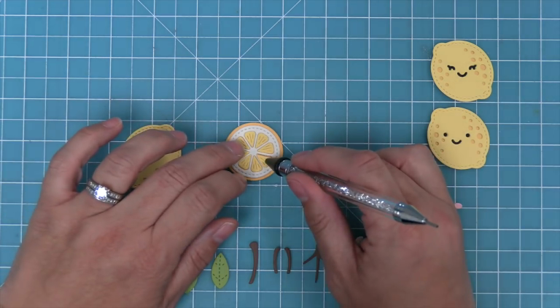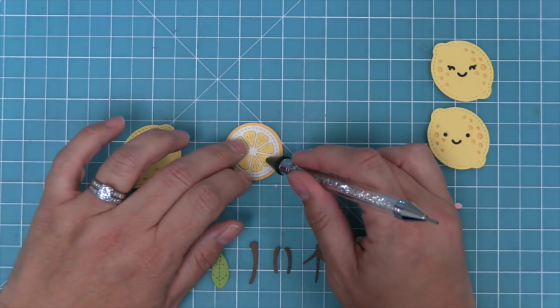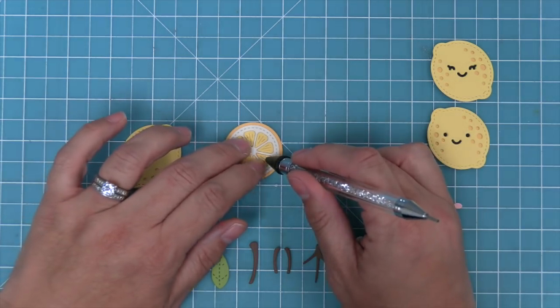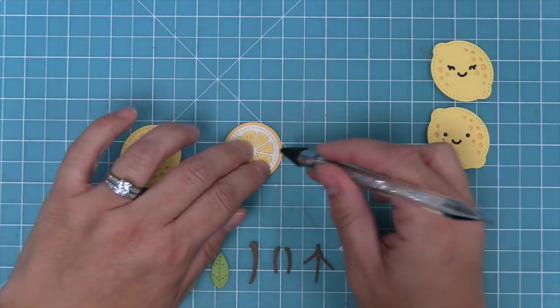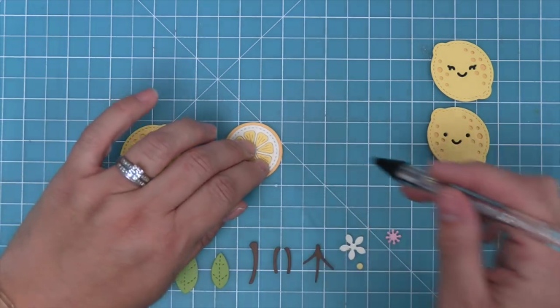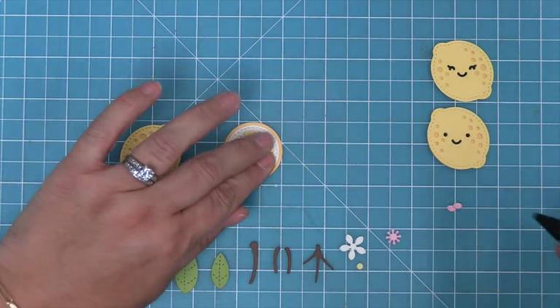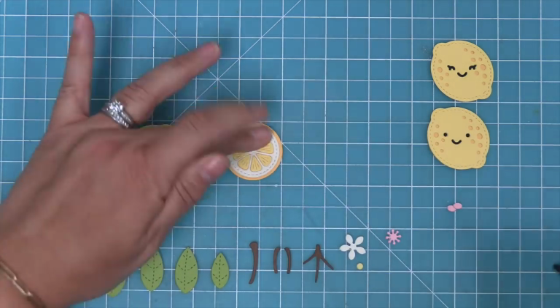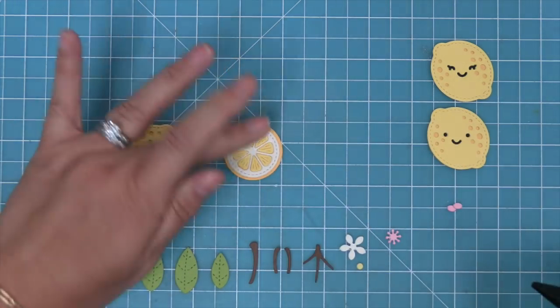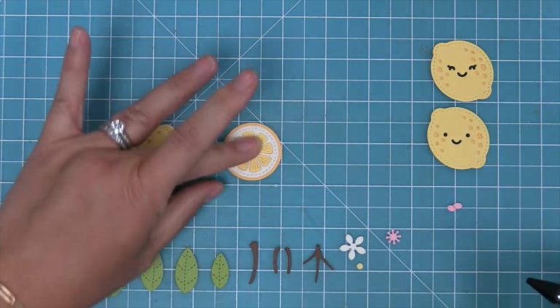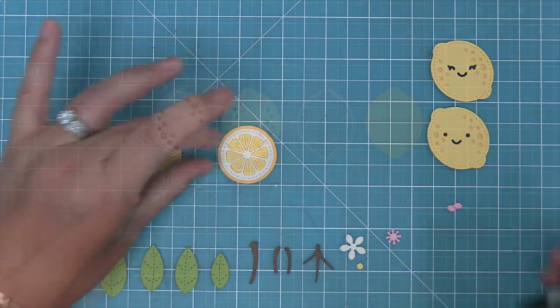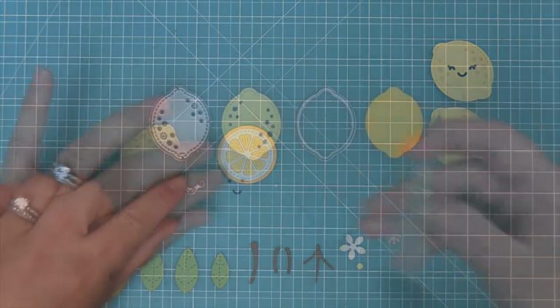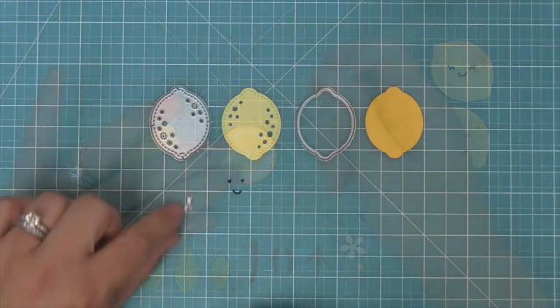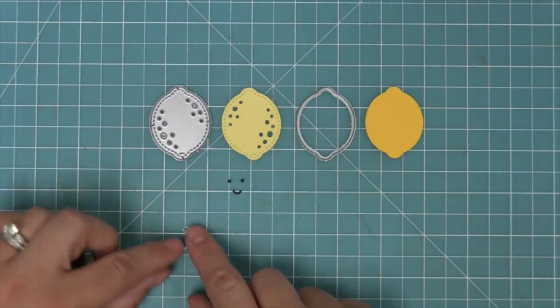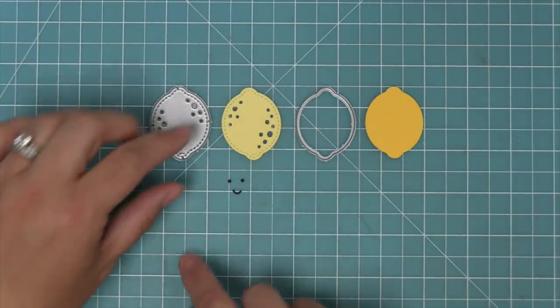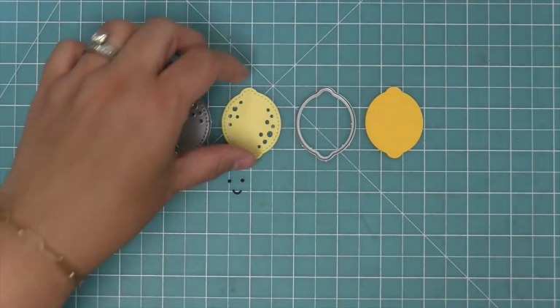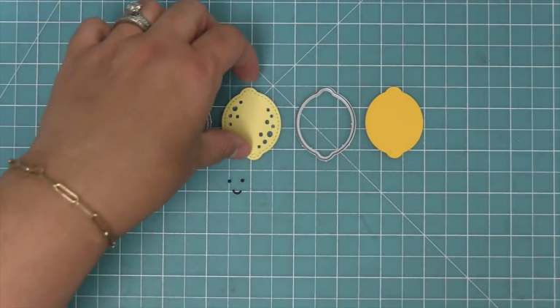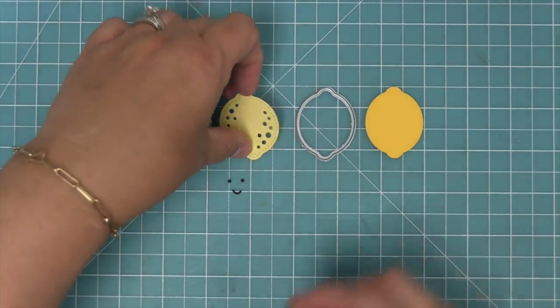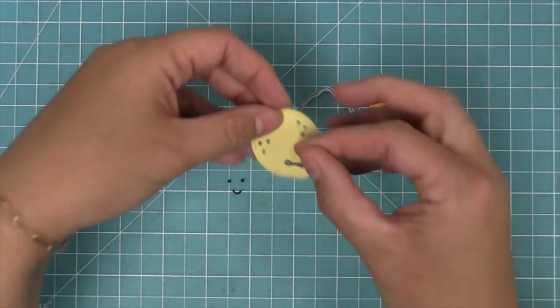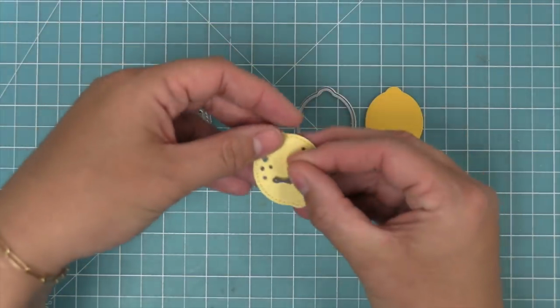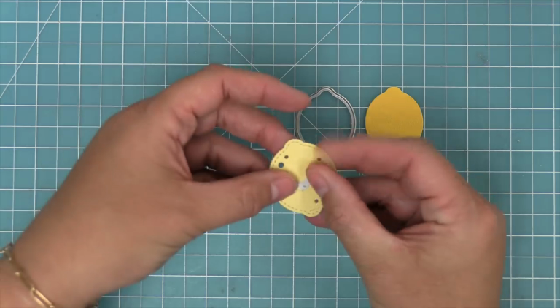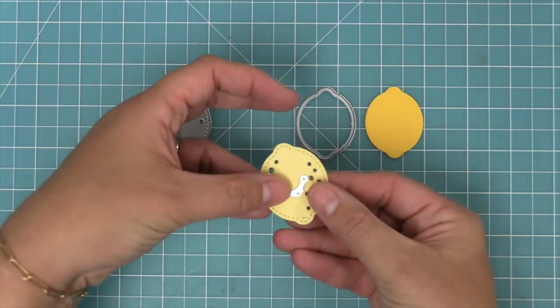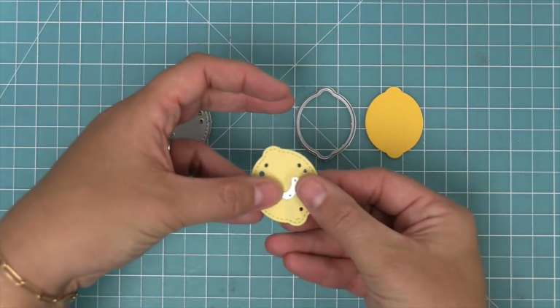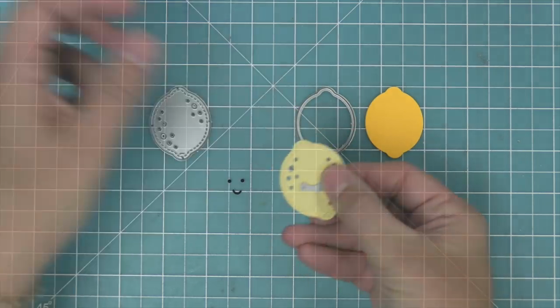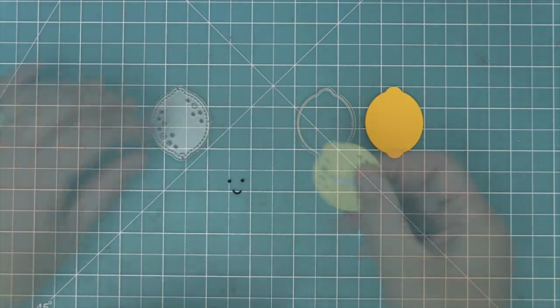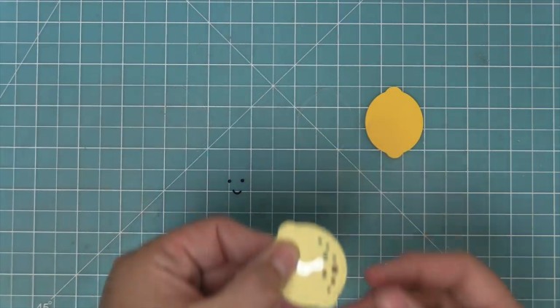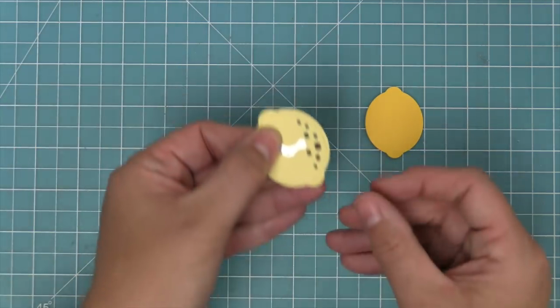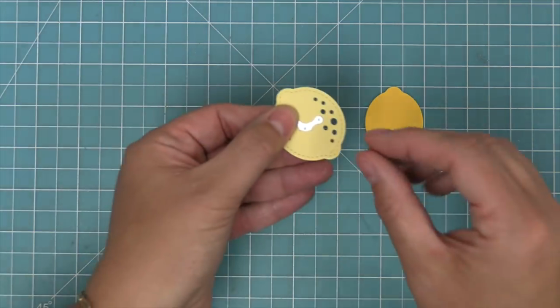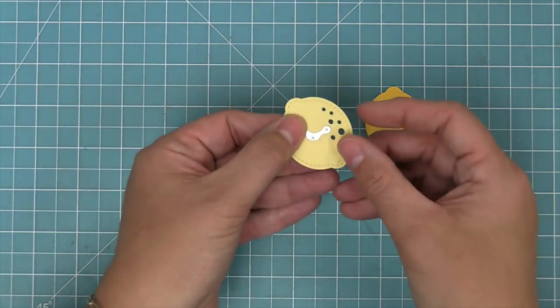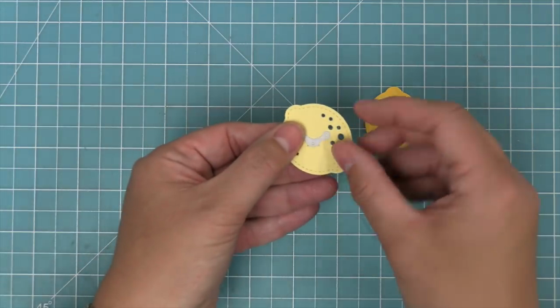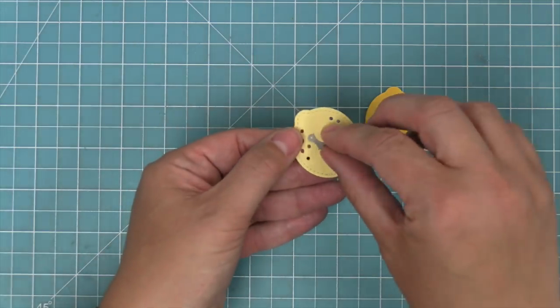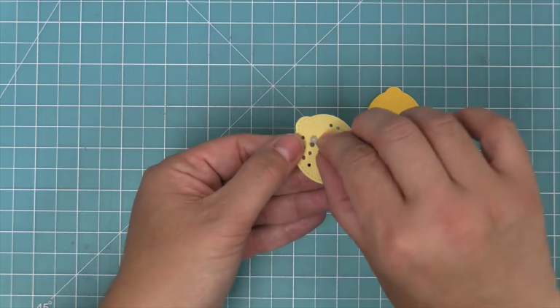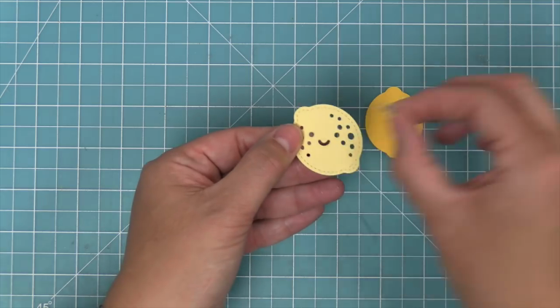I can't get over how cute this little lemon slice is — it is just so adorable. To add the smiley face to the lemon, you can take the smiley face die and line it up right in the center of the lemon.